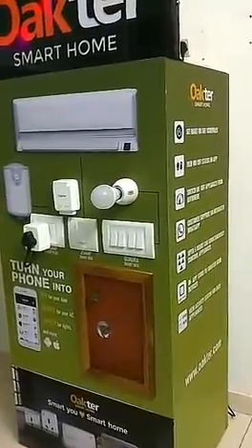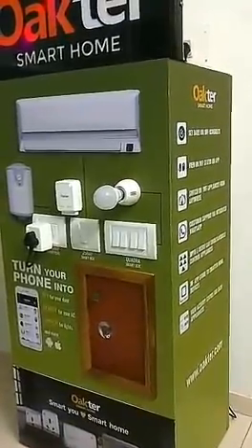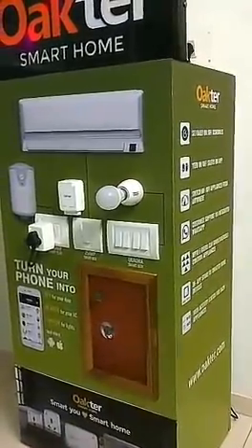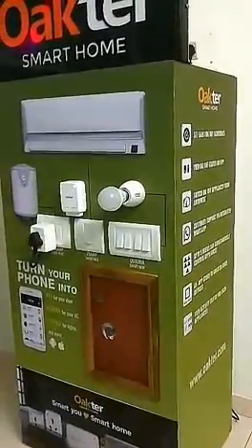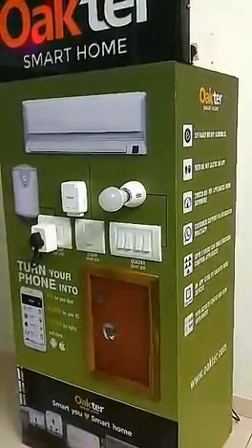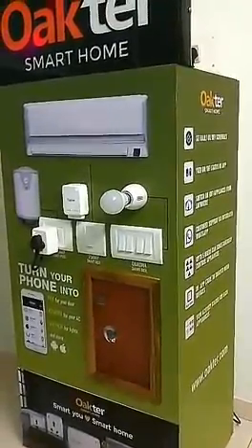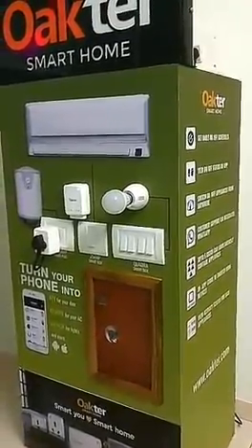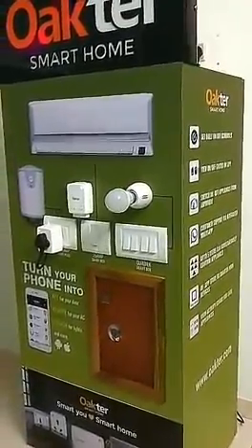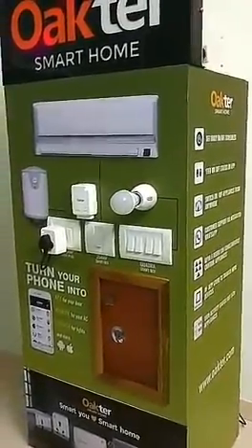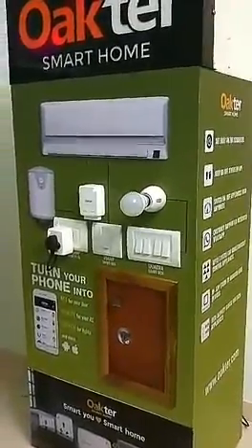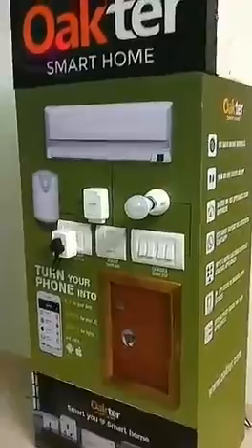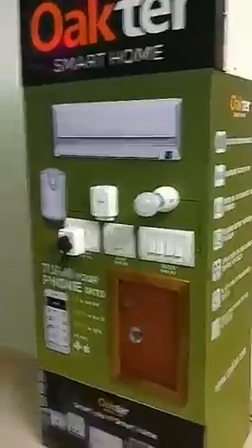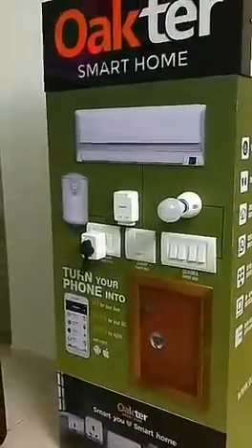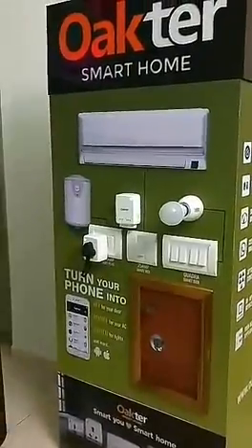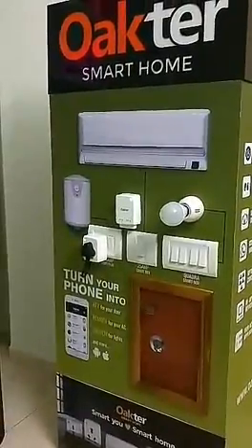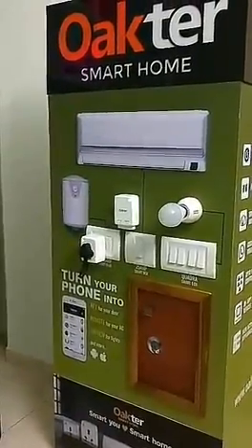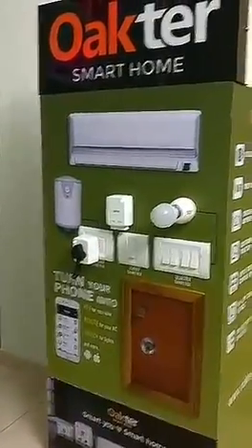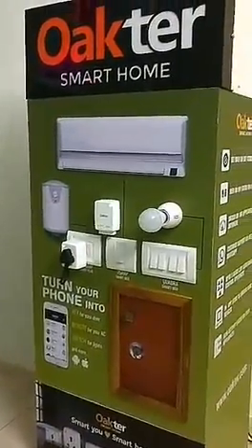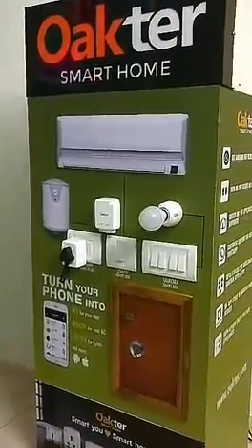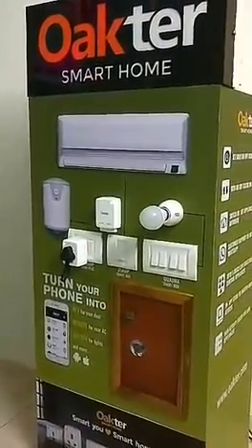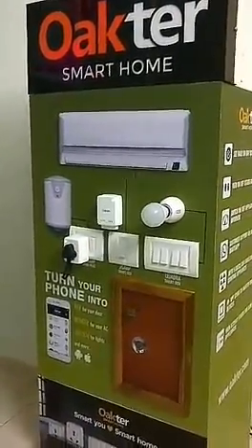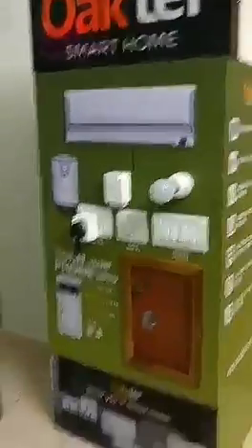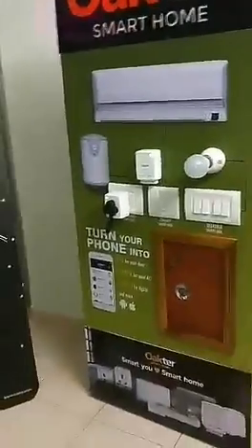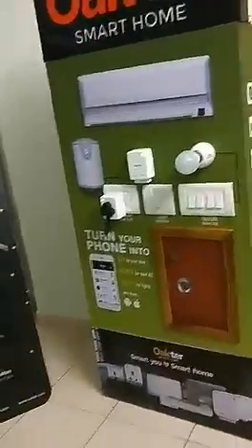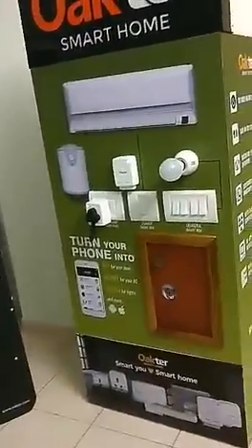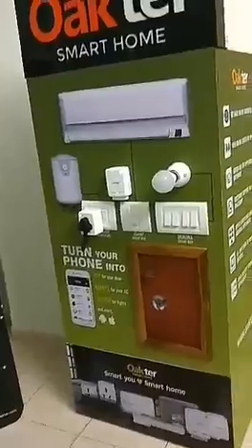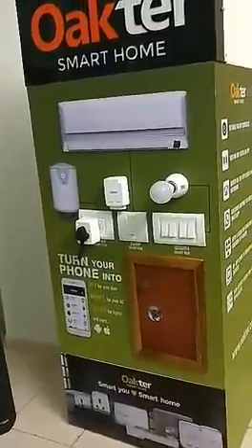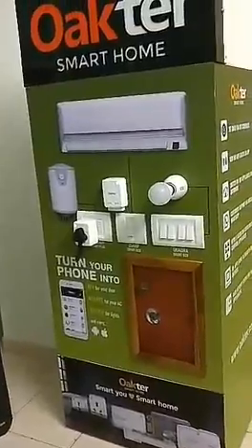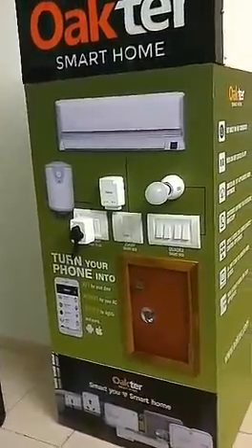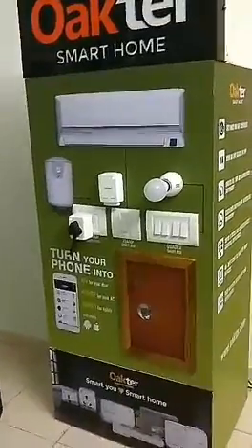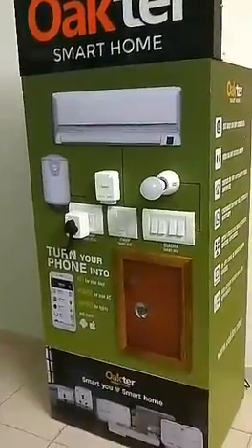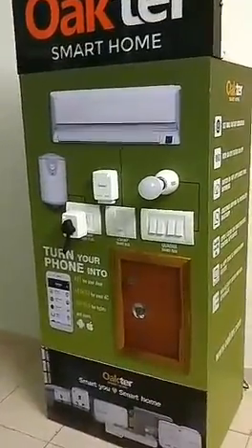This is the Hookedwing Demo Pillar. These are devices installed in it, and using the mobile app we can show a demo that it can operate.